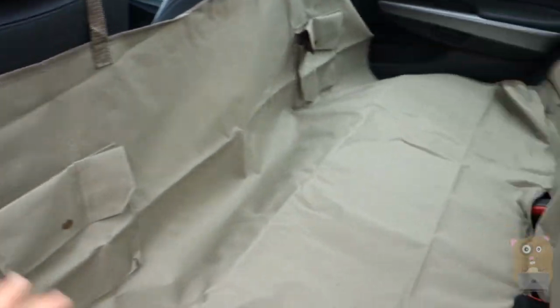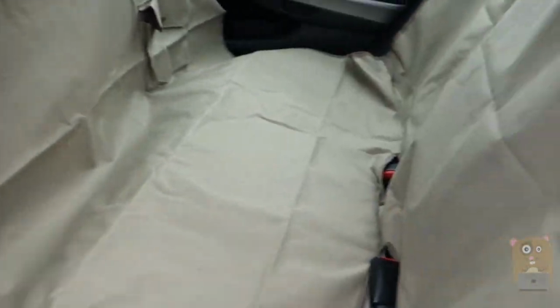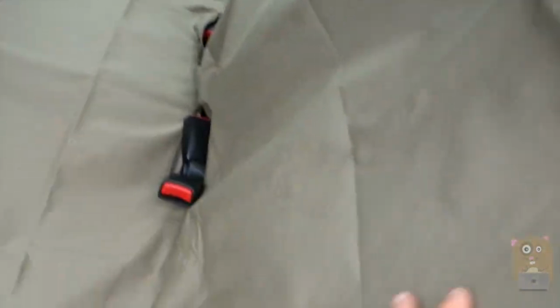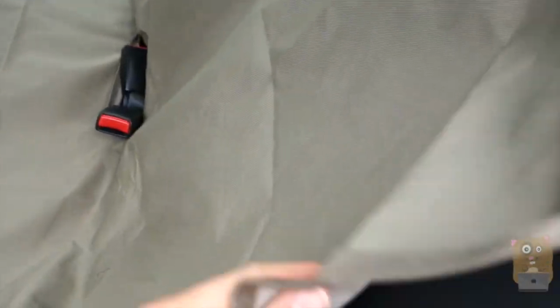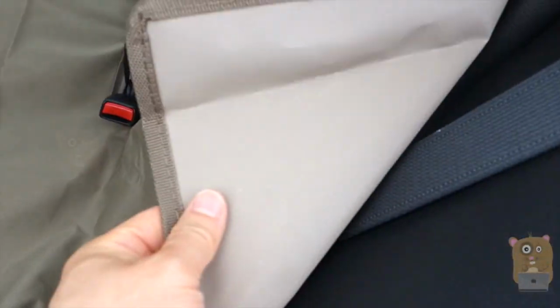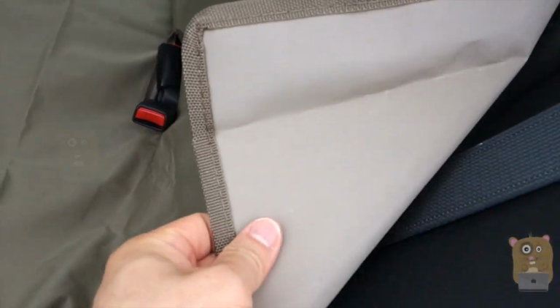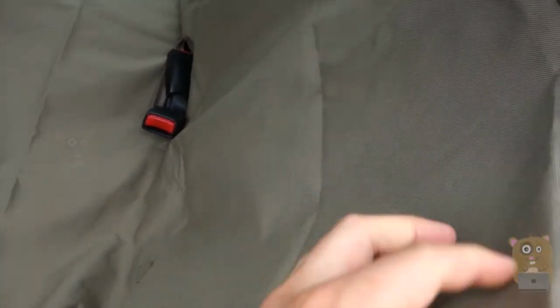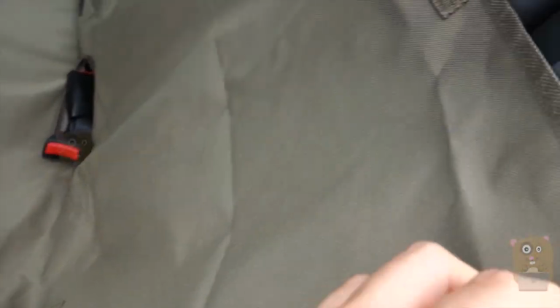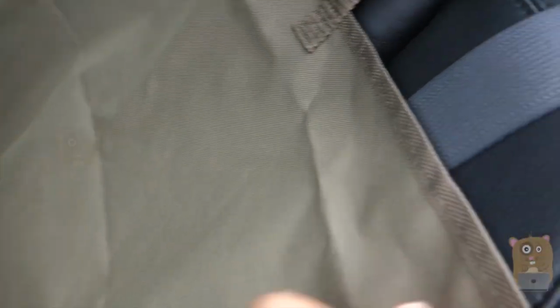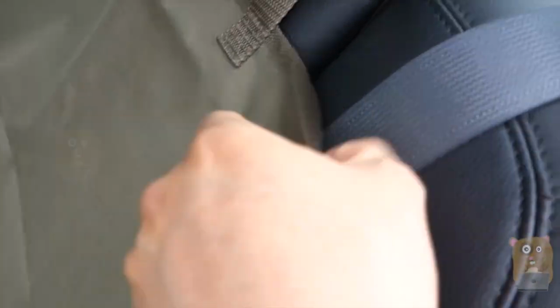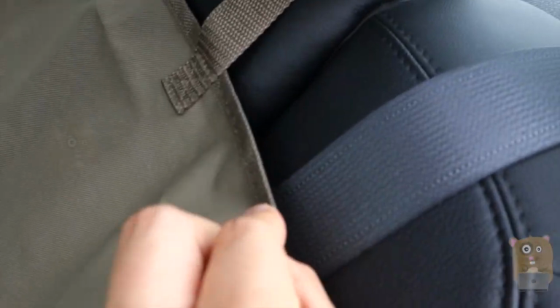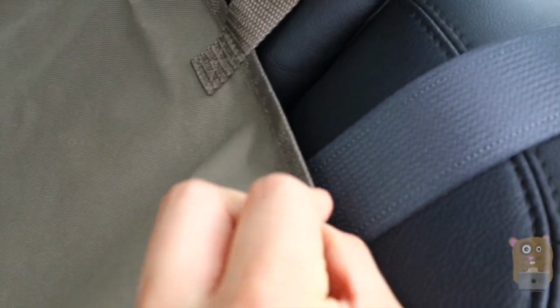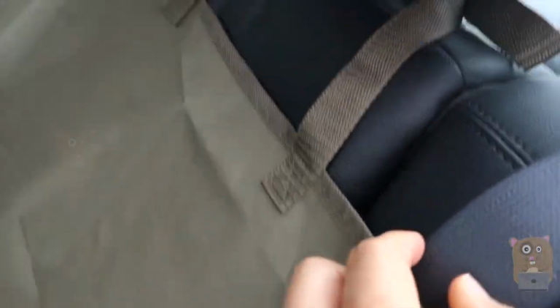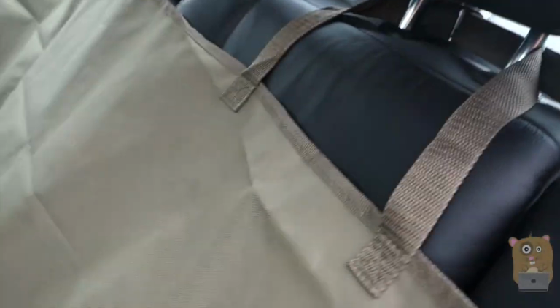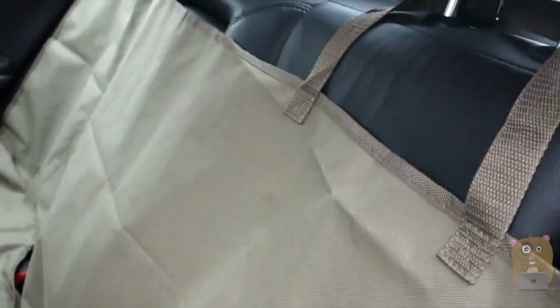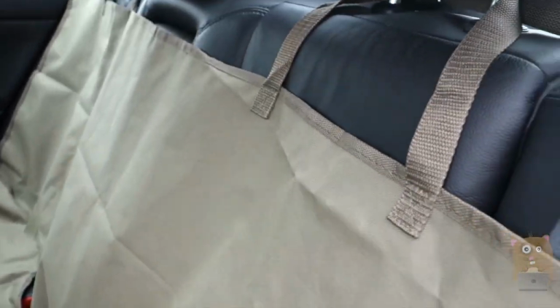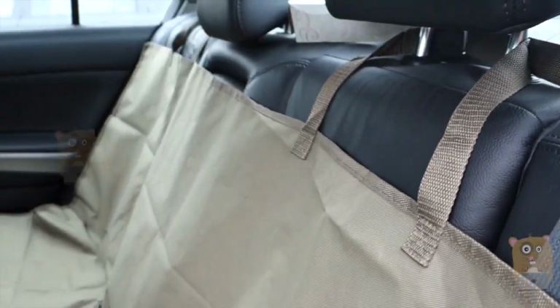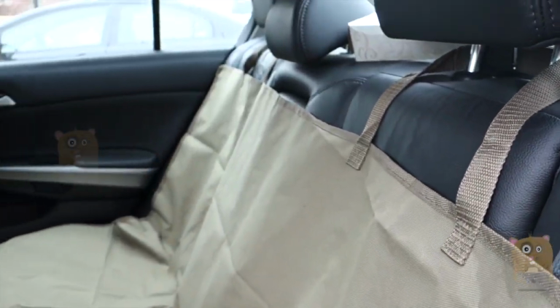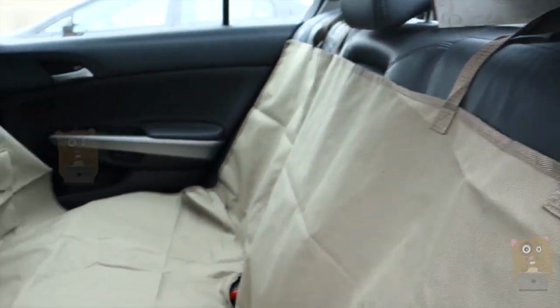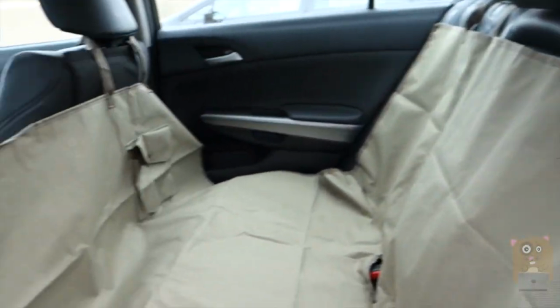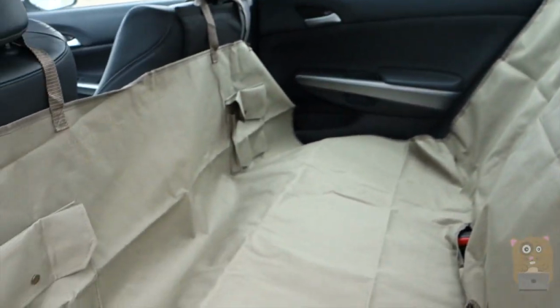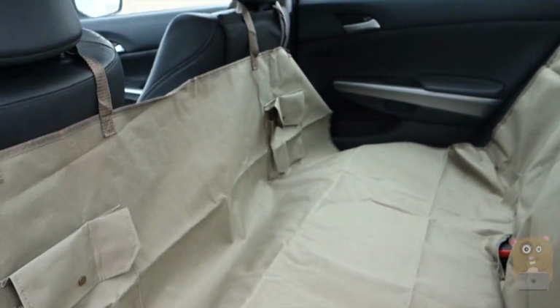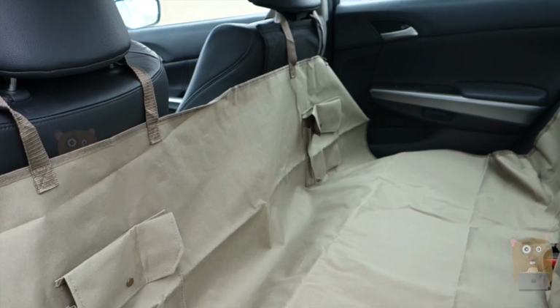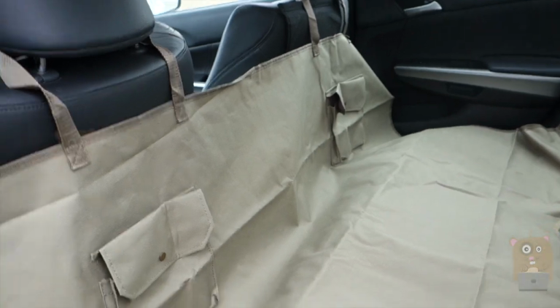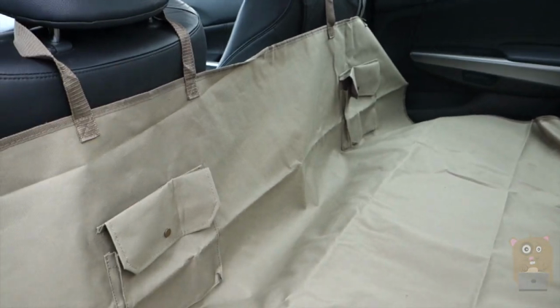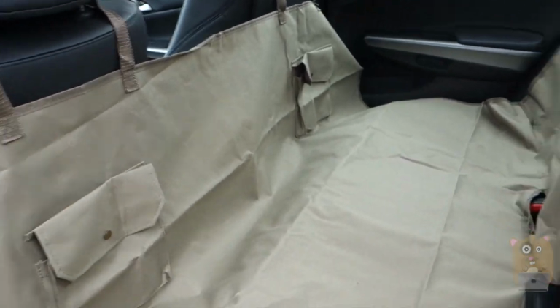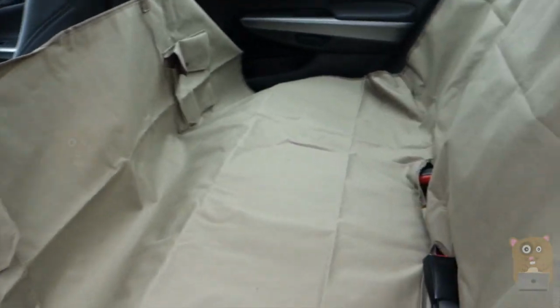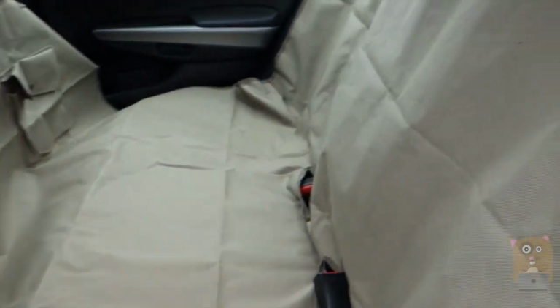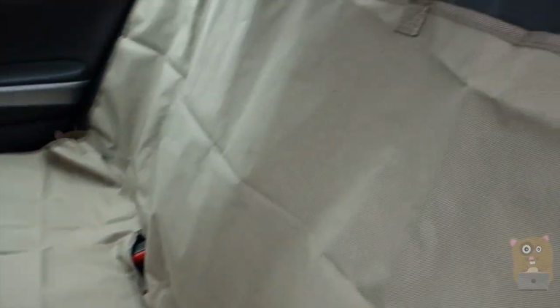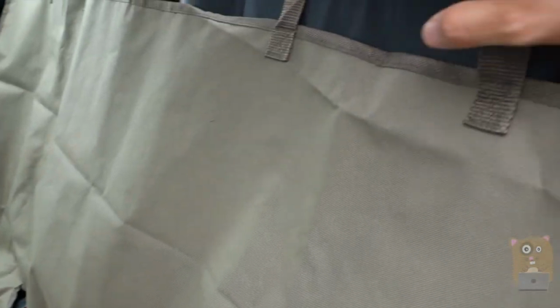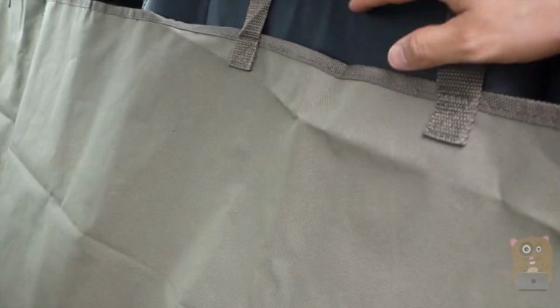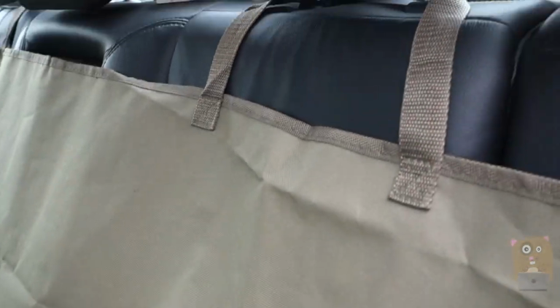This material is waterproof, very durable, and nicely stitched. The vehicle I'm demonstrating in is my Honda Accord — this is the EXL model, a full-size car.